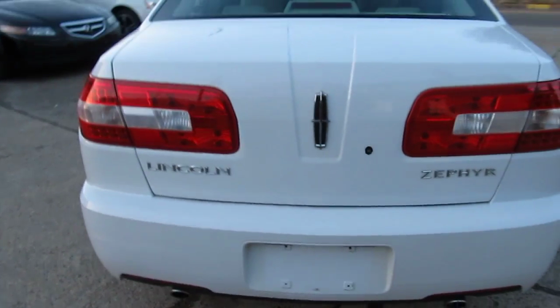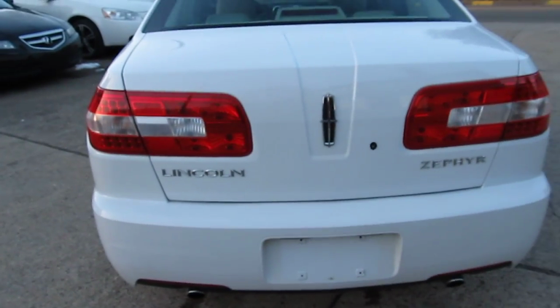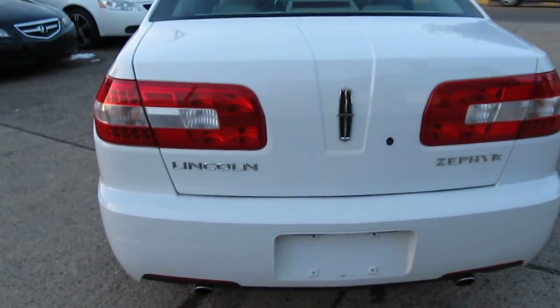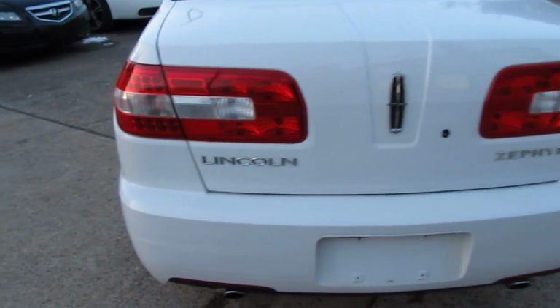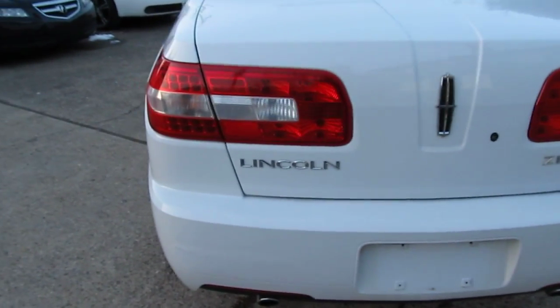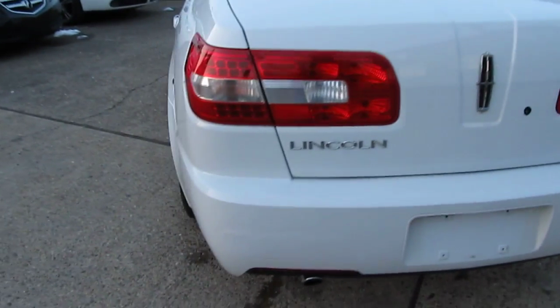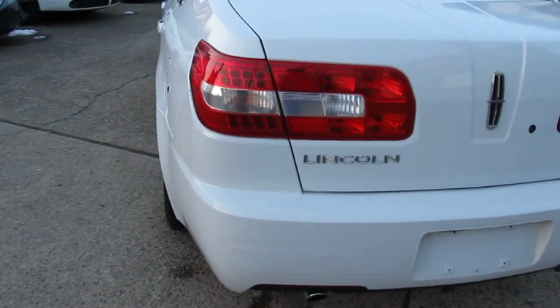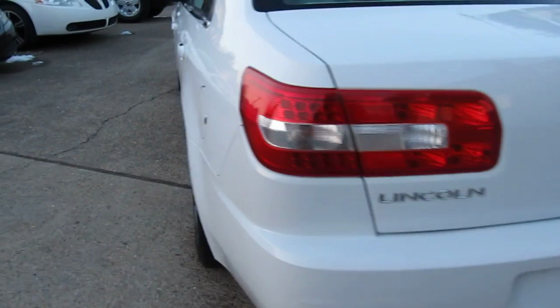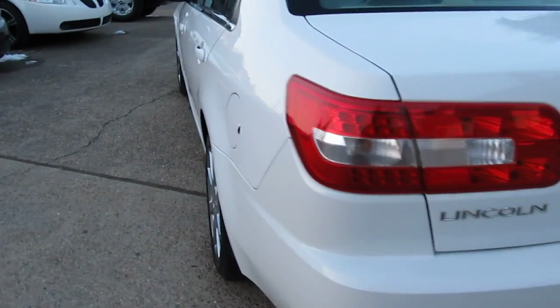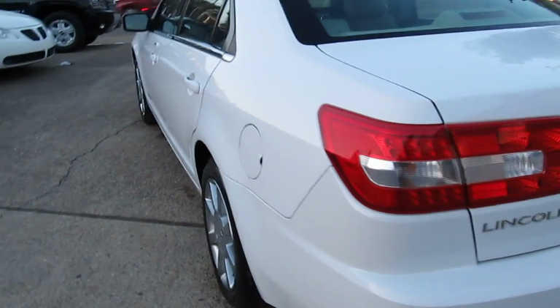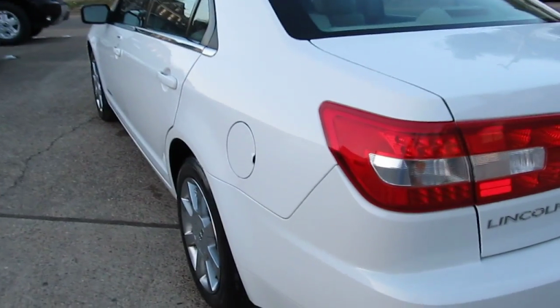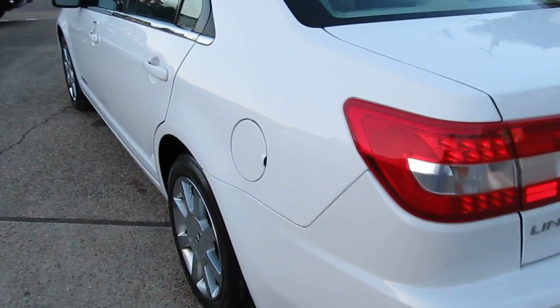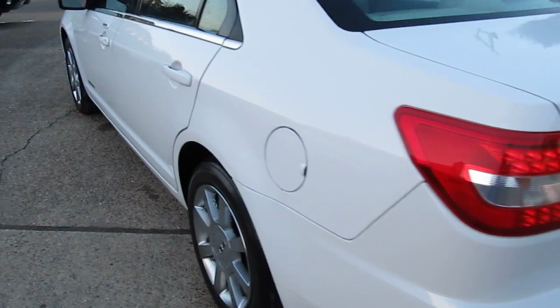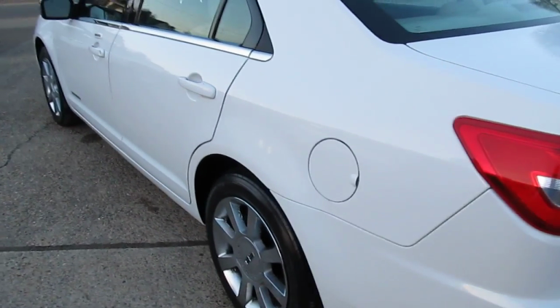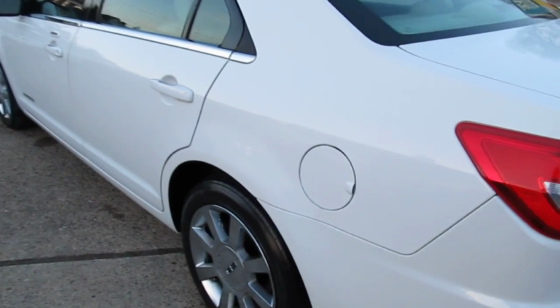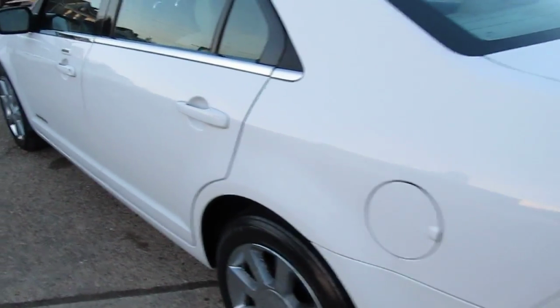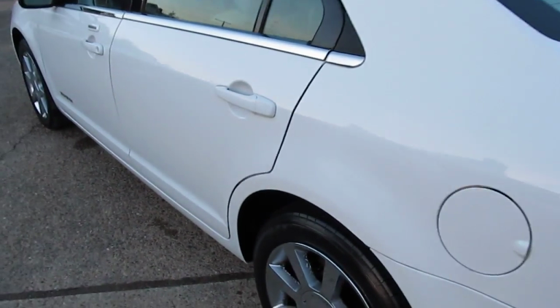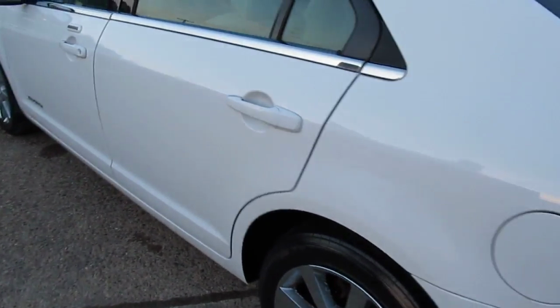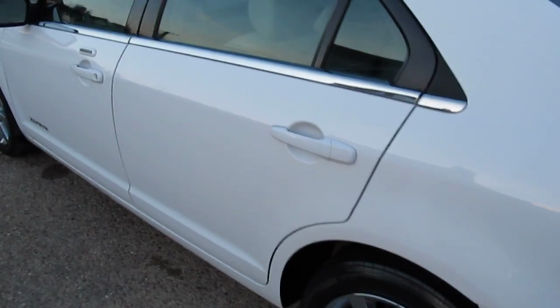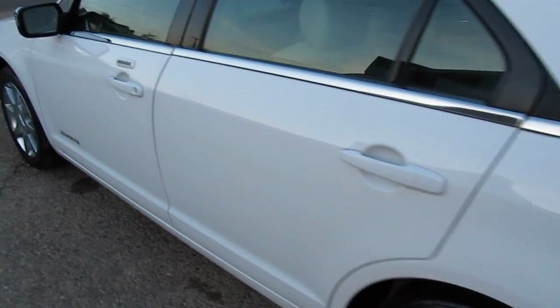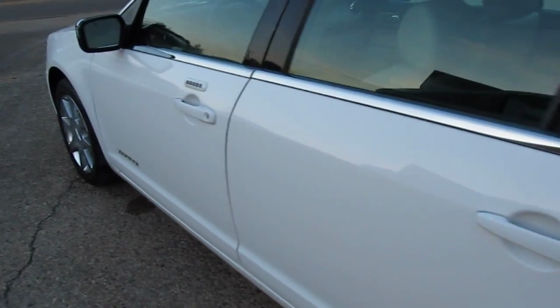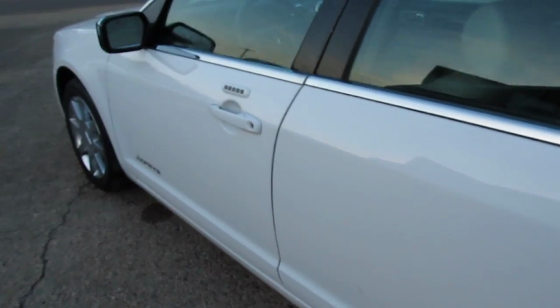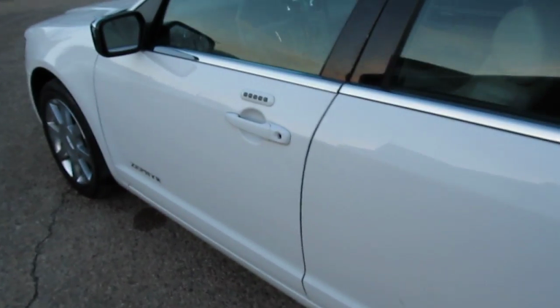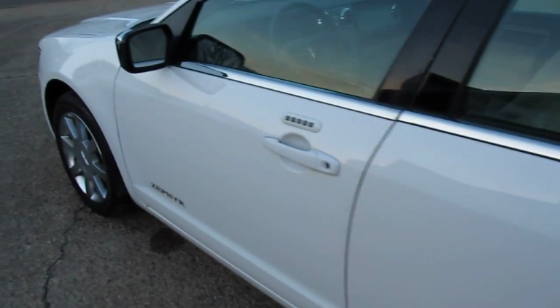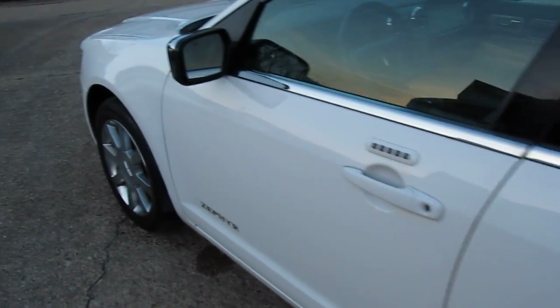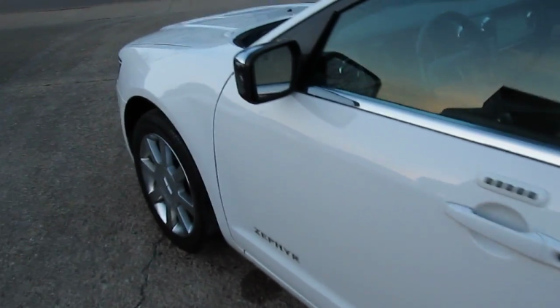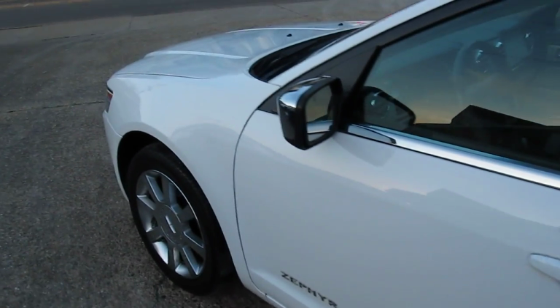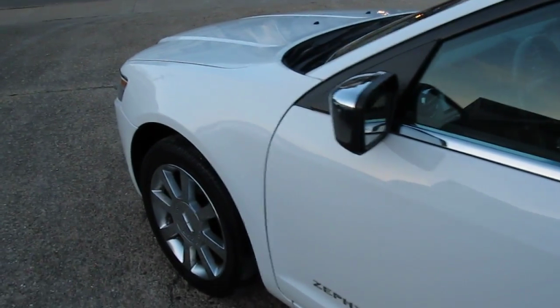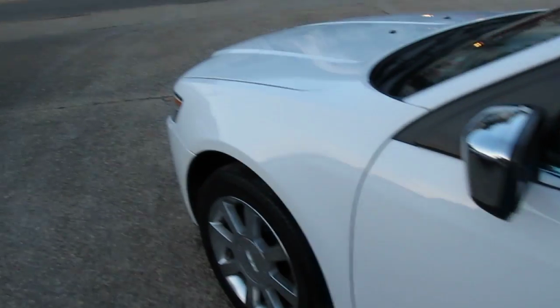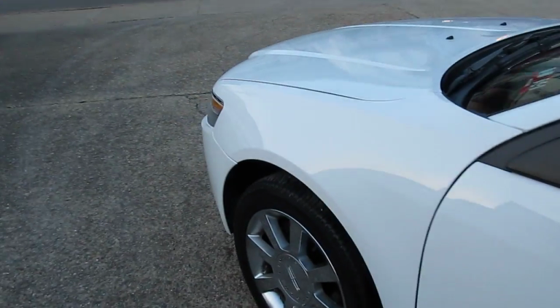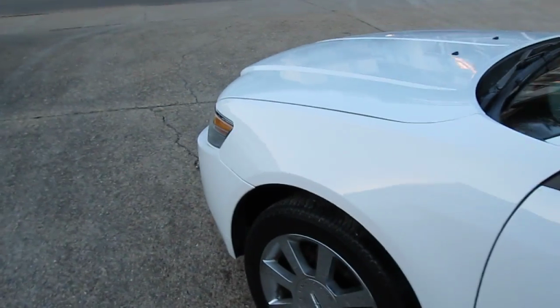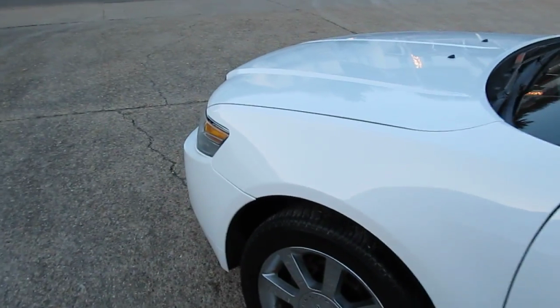I'm going to do a quick review of the car, show you the inside, show you any damage — by damage I mean little rock chips, paint defects, or anything like that — and I'm going to show you the inside and start it up.